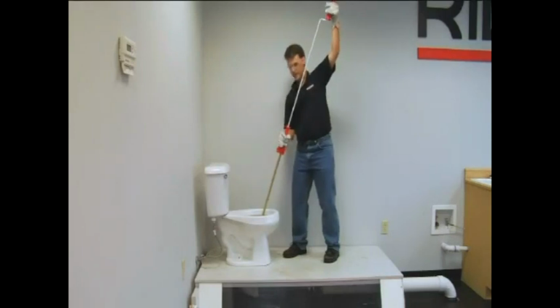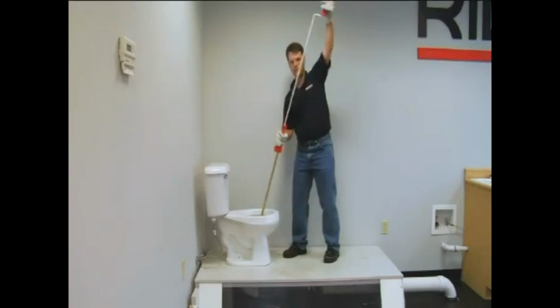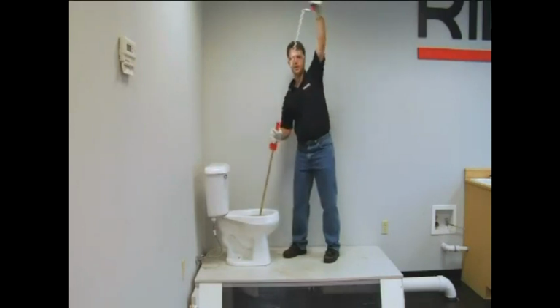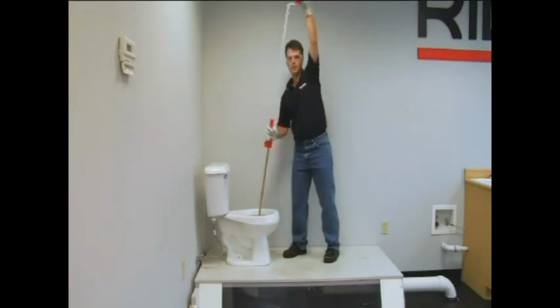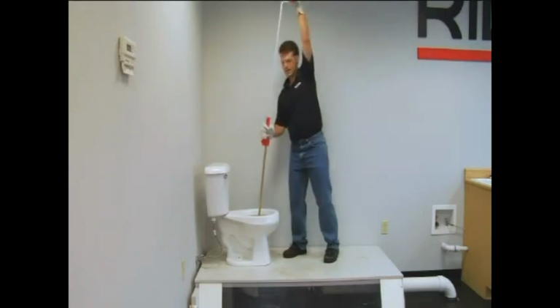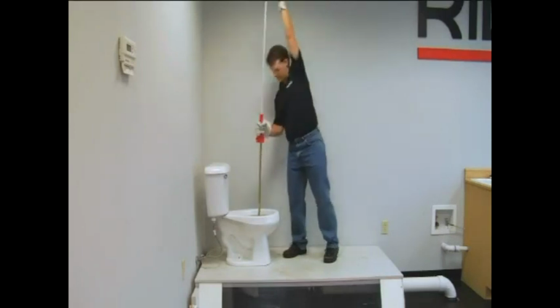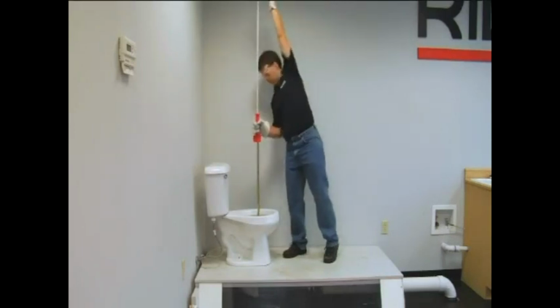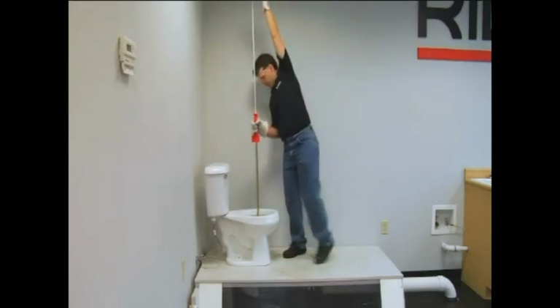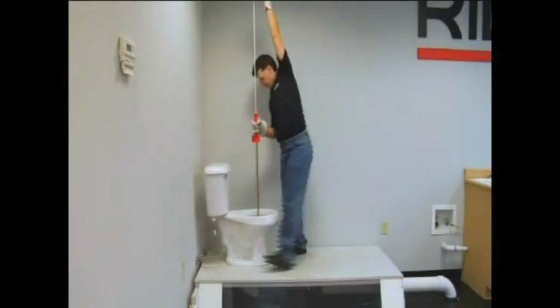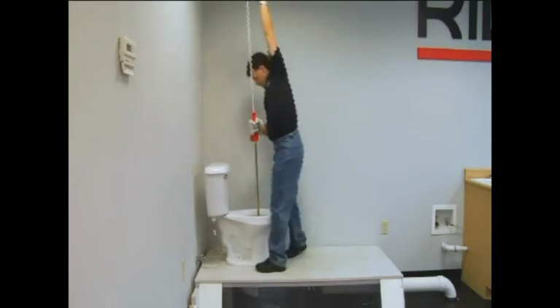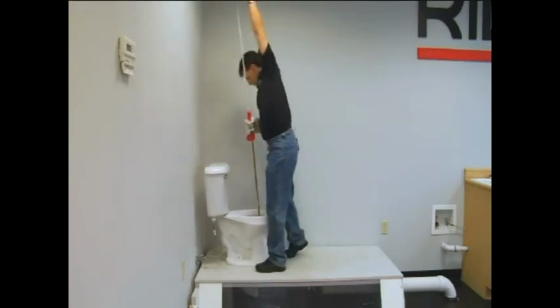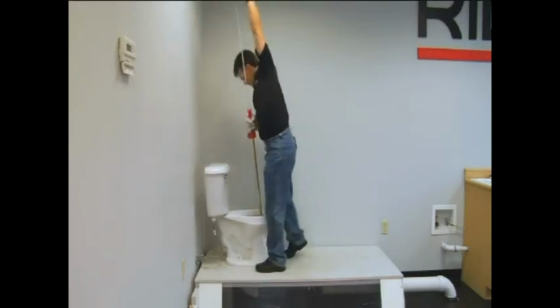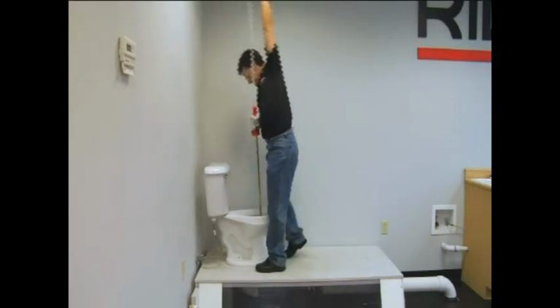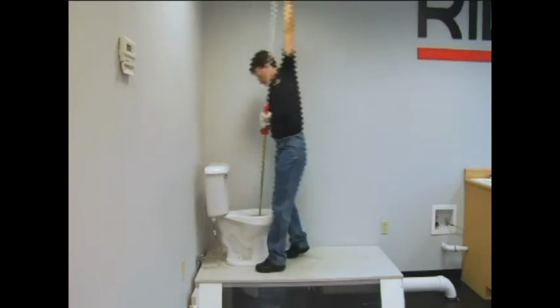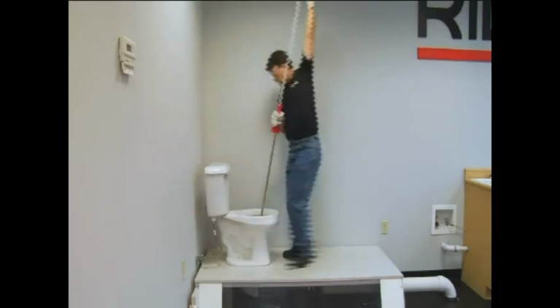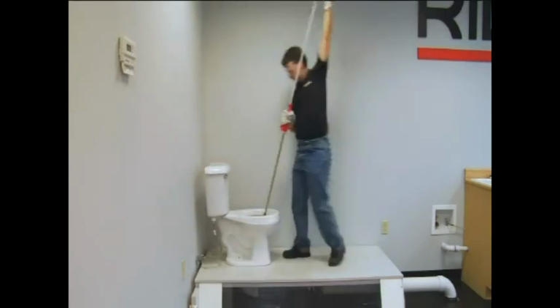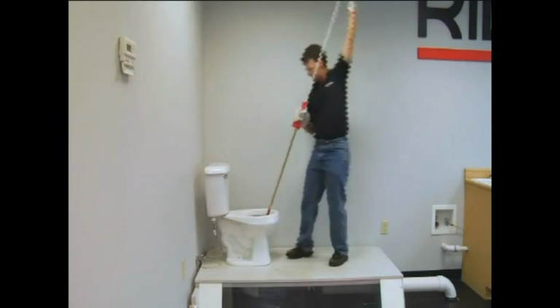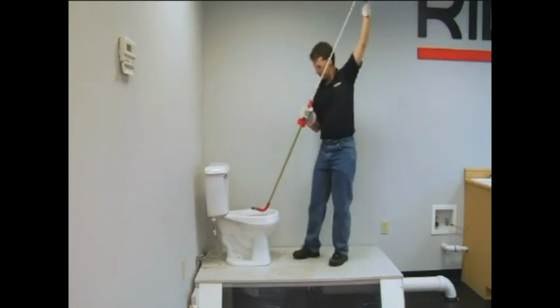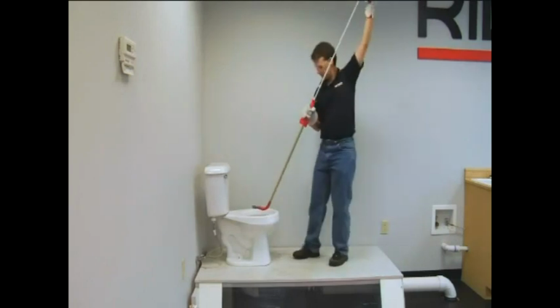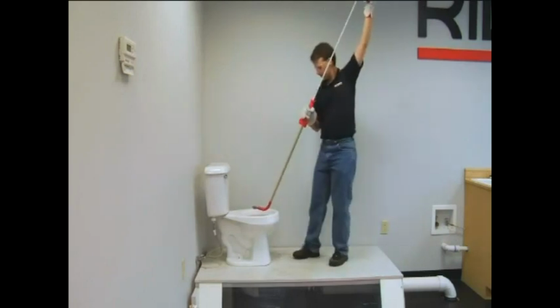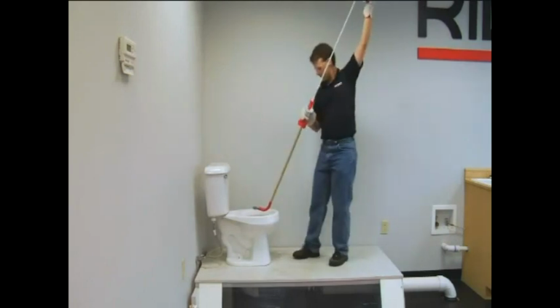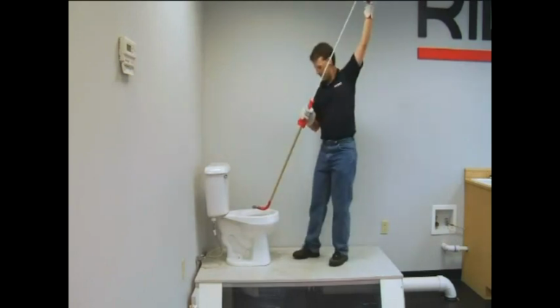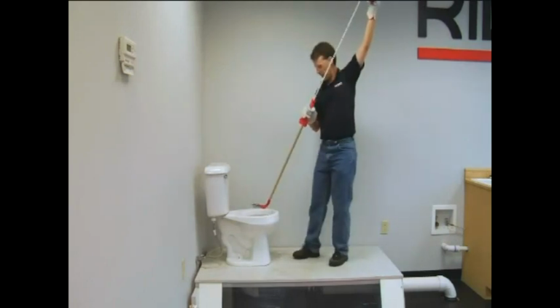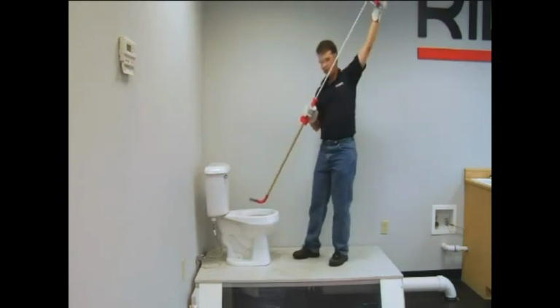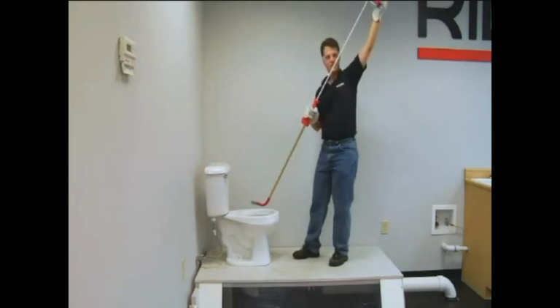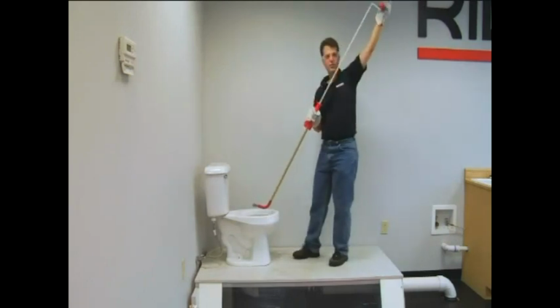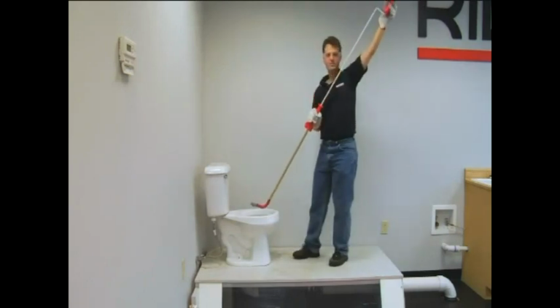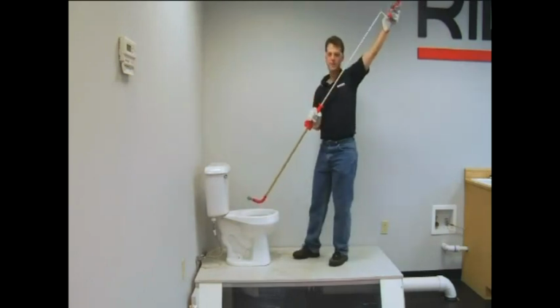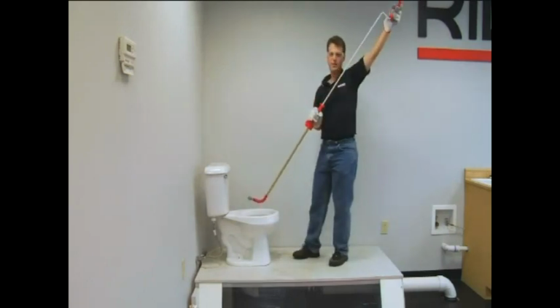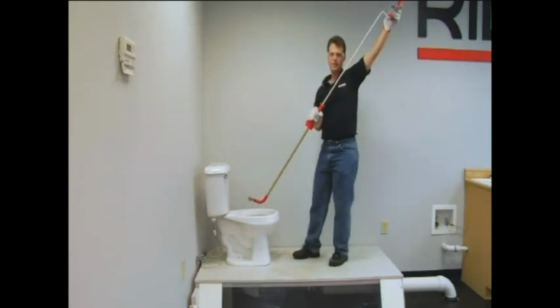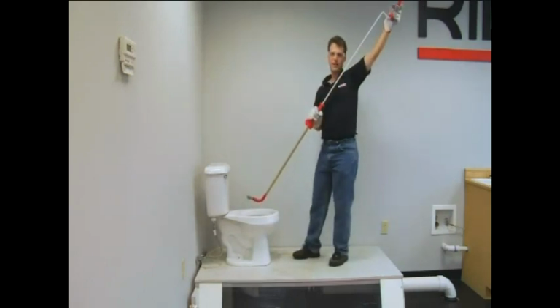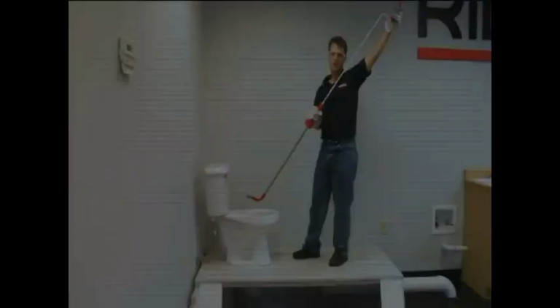Now we can pull the cable back, retrieve the auger, shake it off a little bit to get the water, and you're ready for the next job.